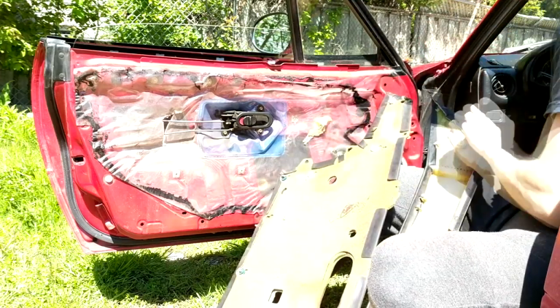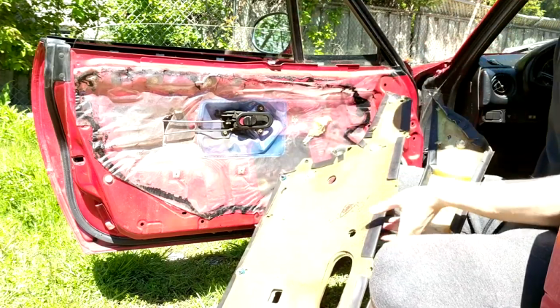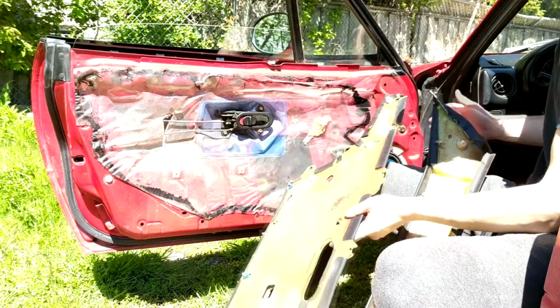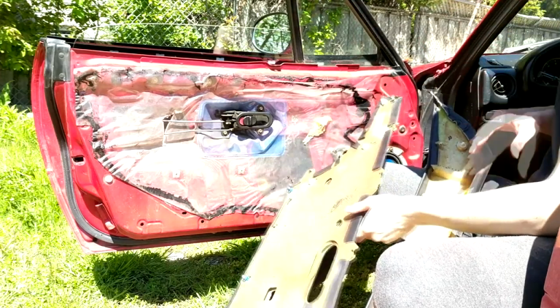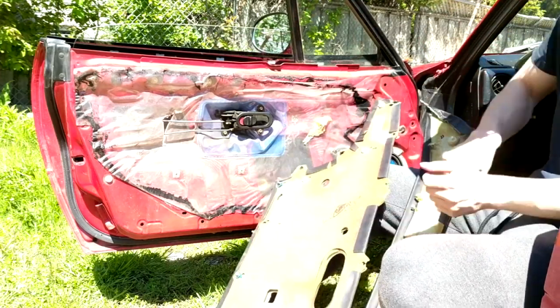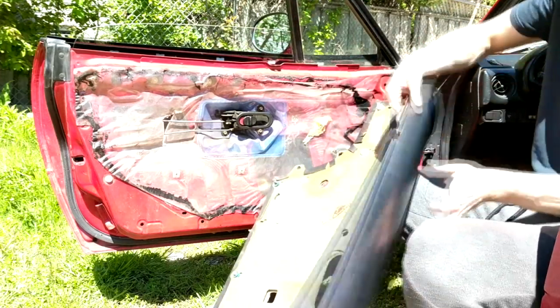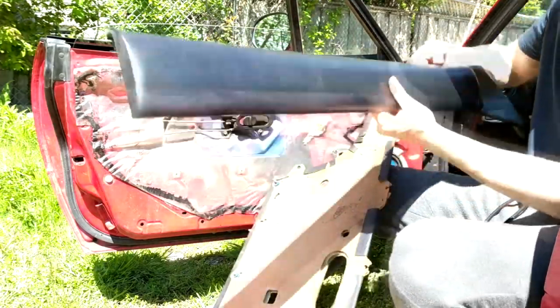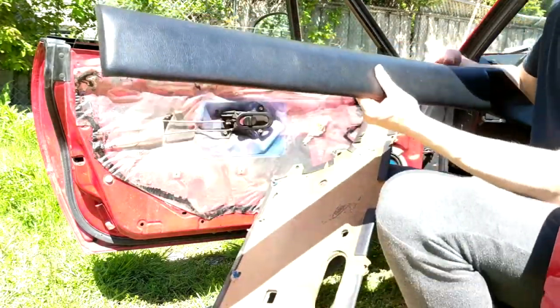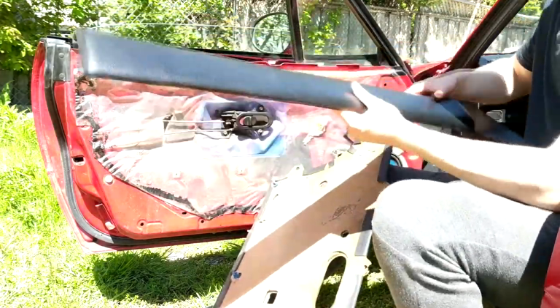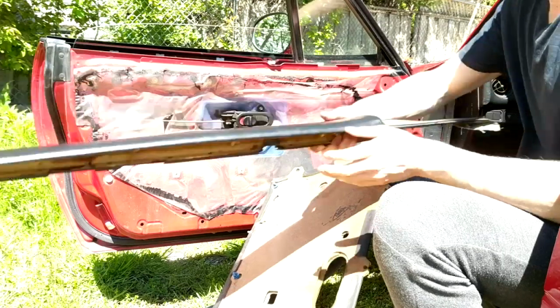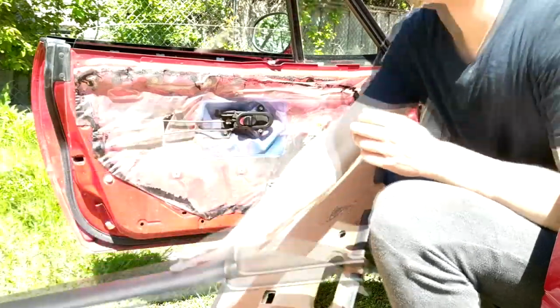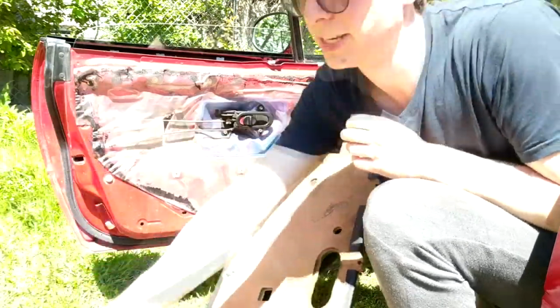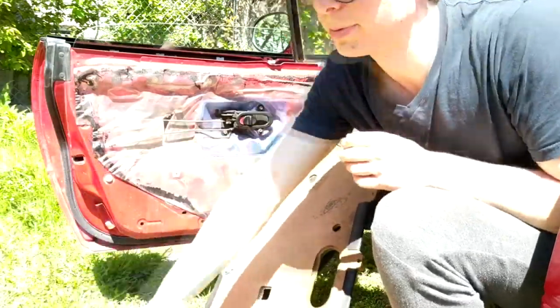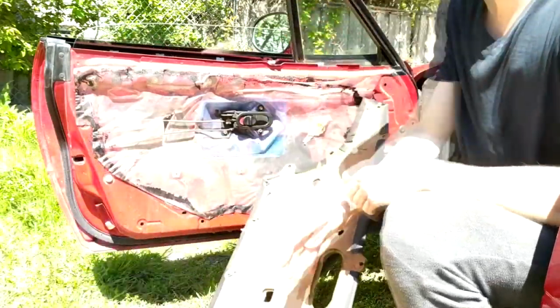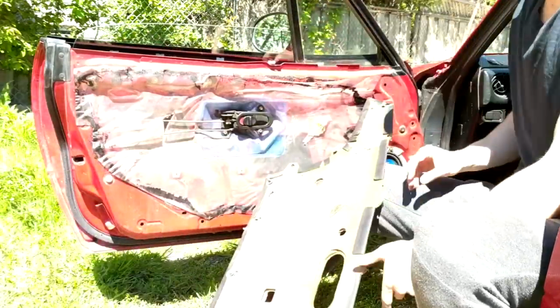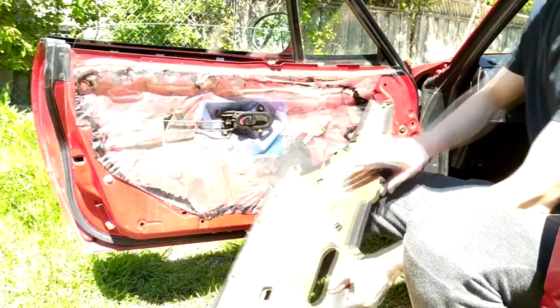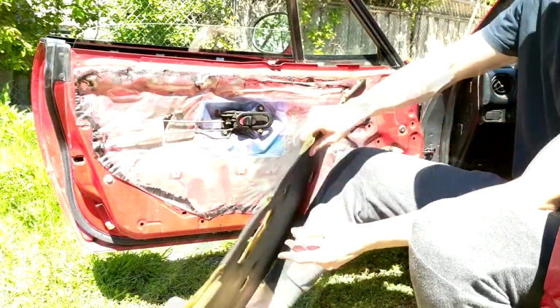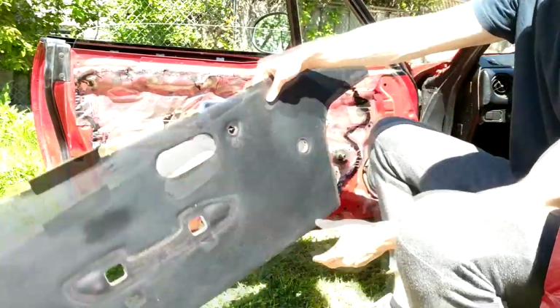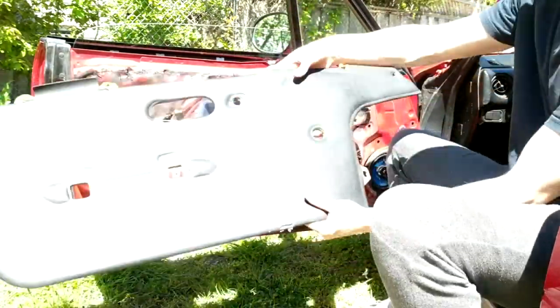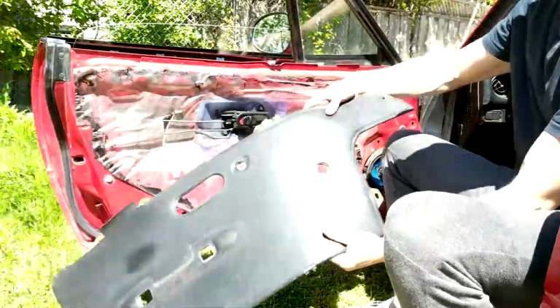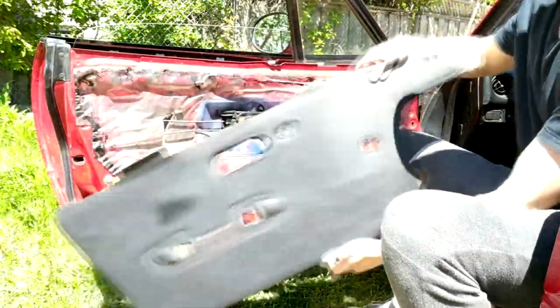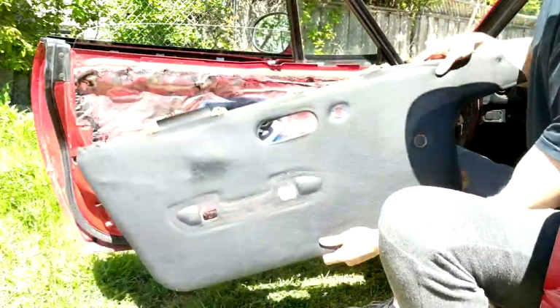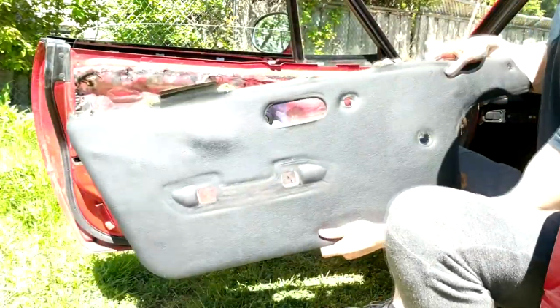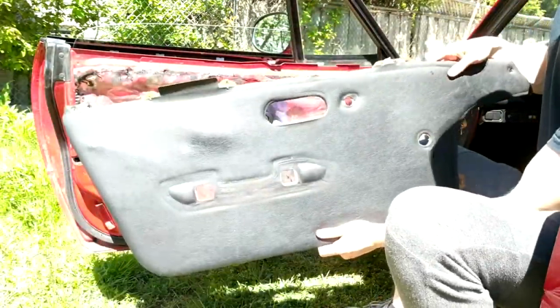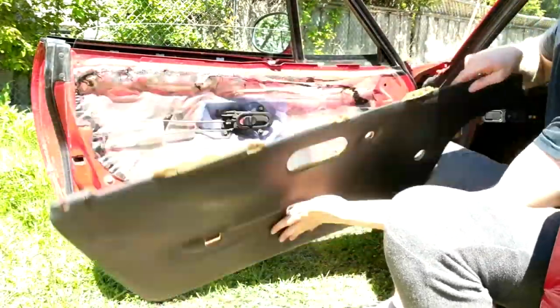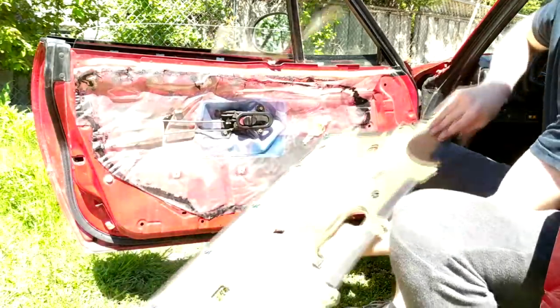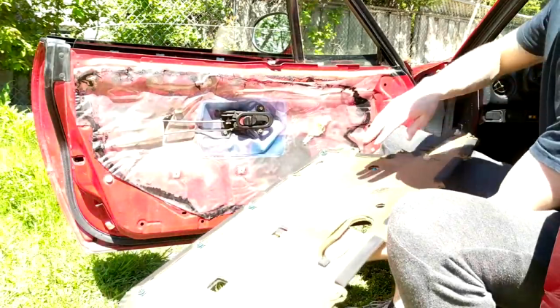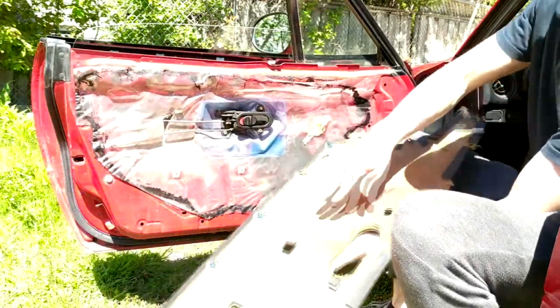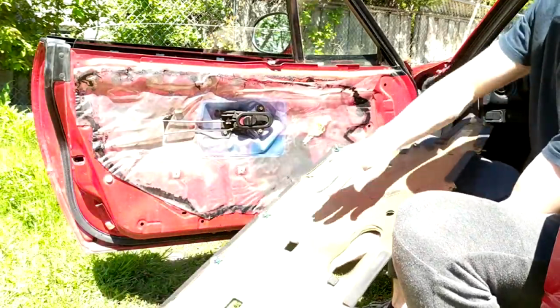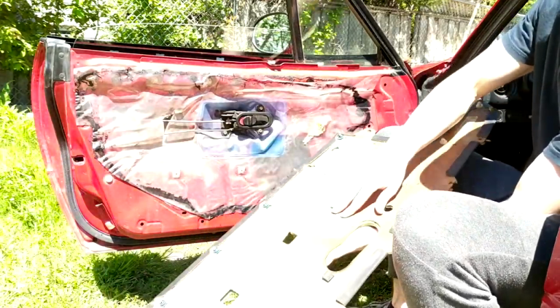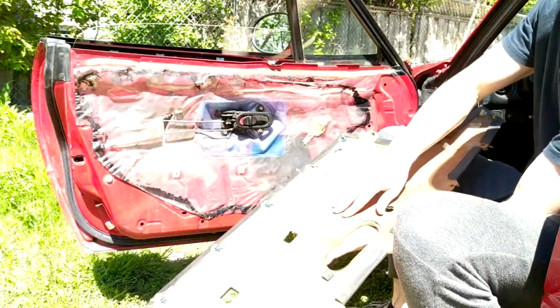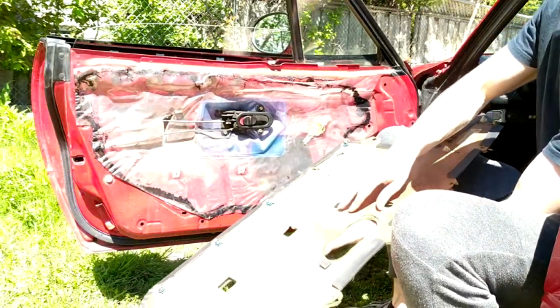All right, now this should be separated. We're going to put this aside and maybe clean it up. Here's the door card — you can see it's basically just cardboard on the other side.